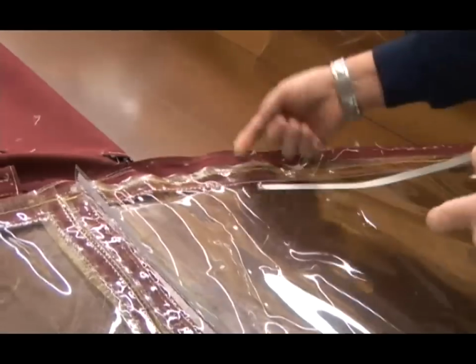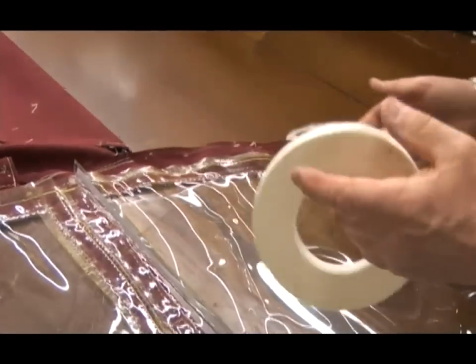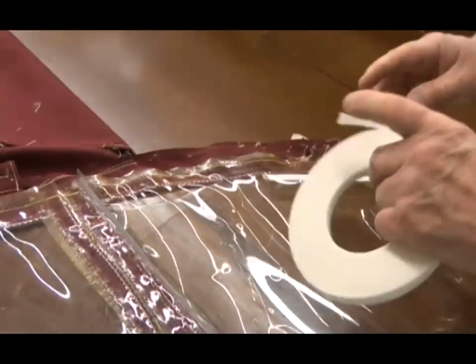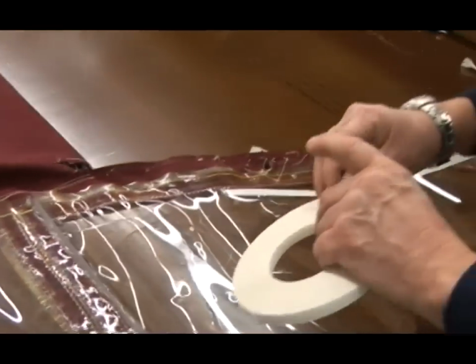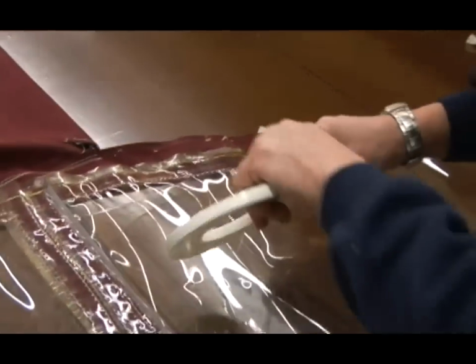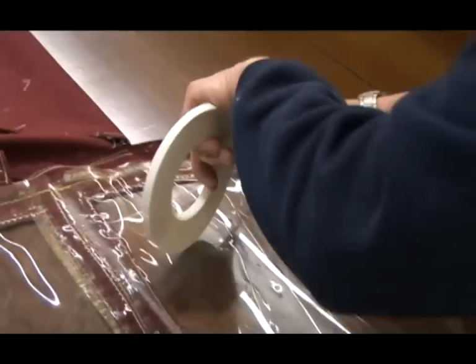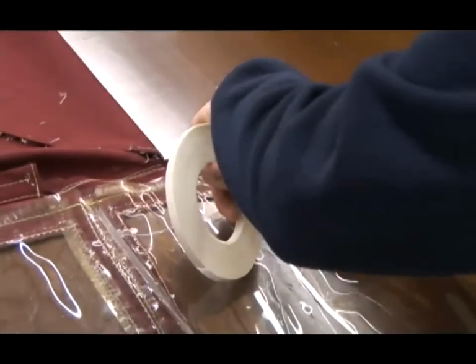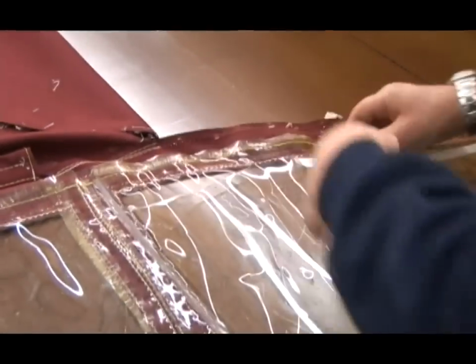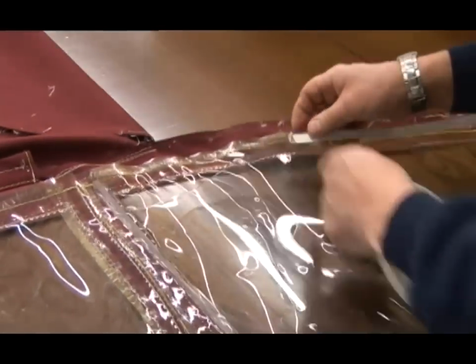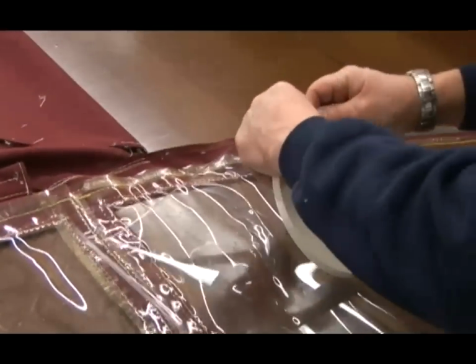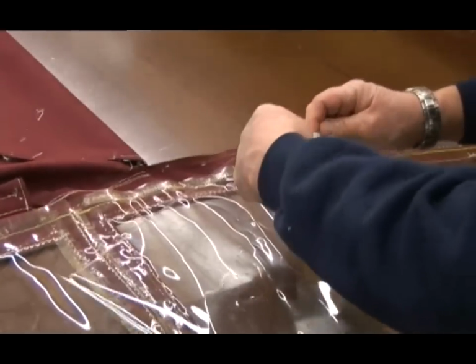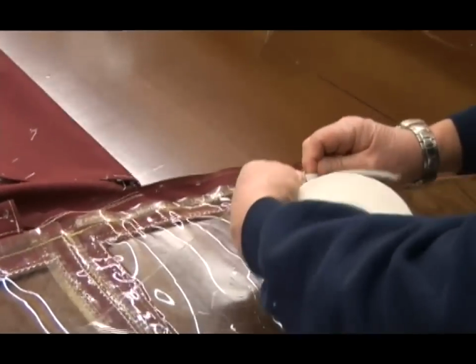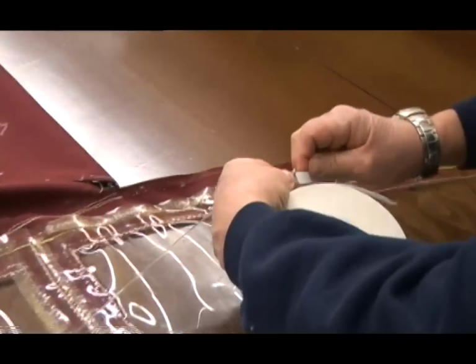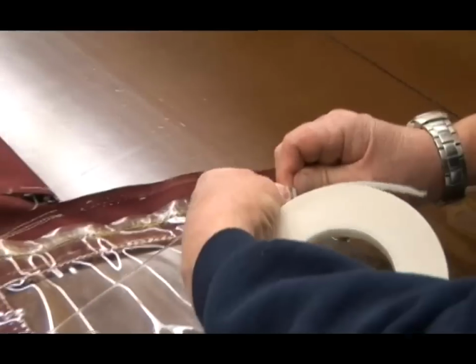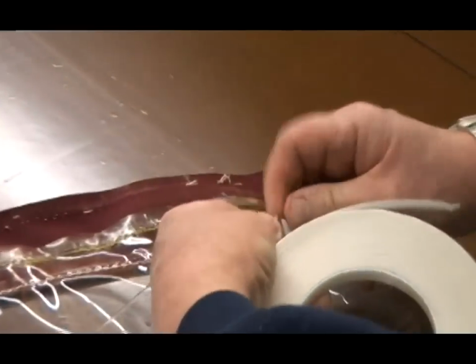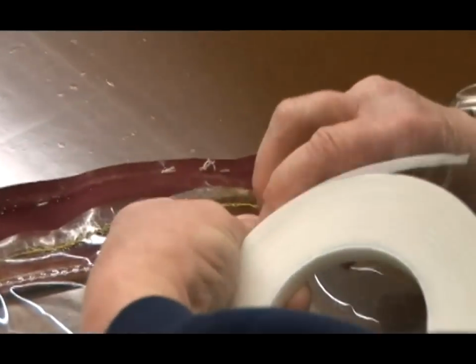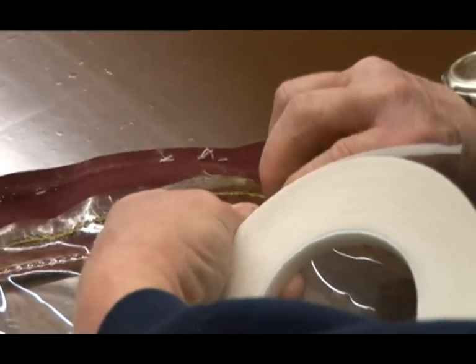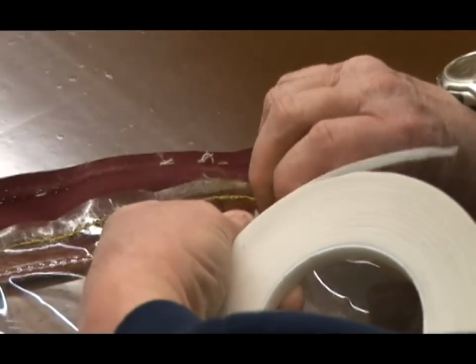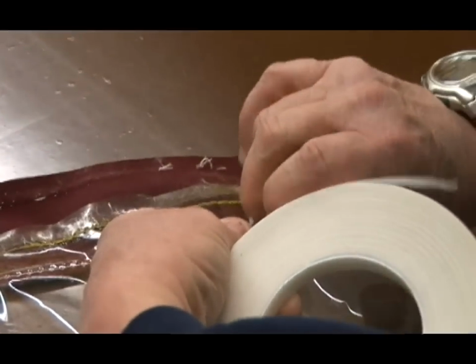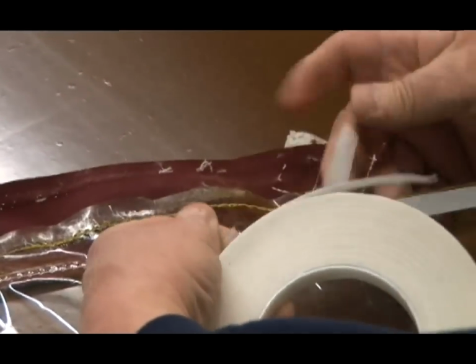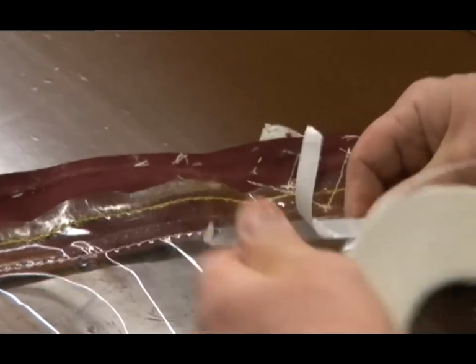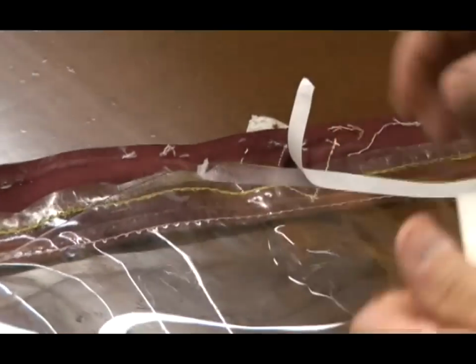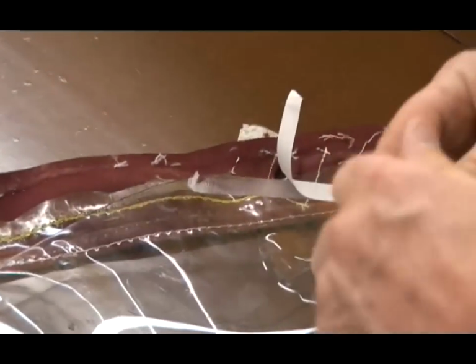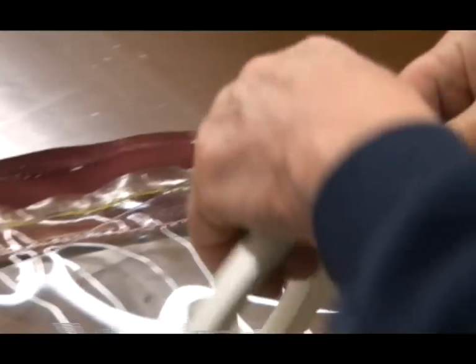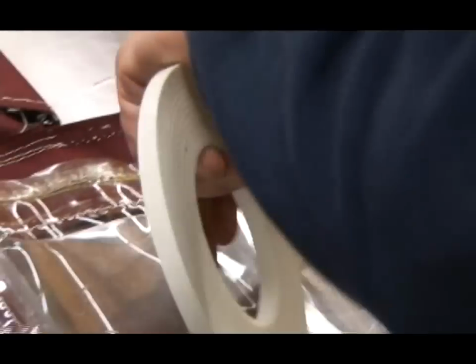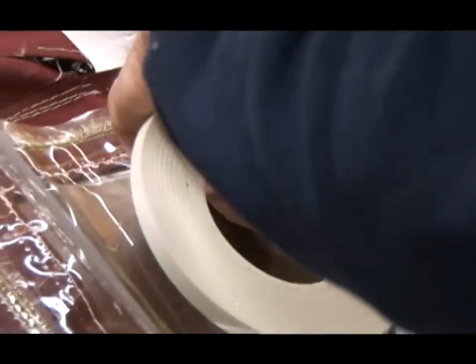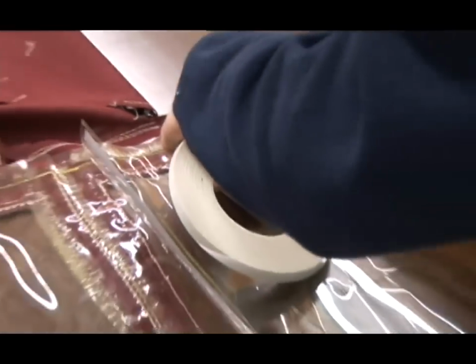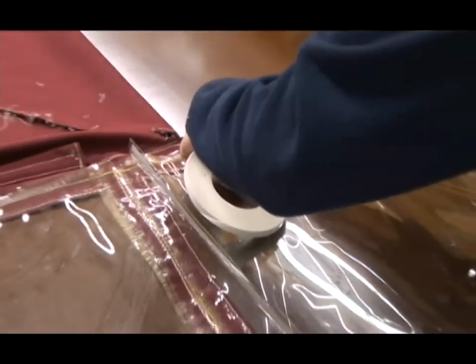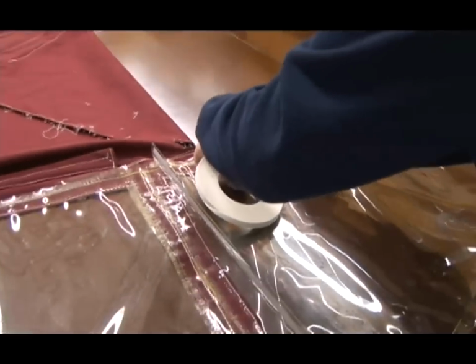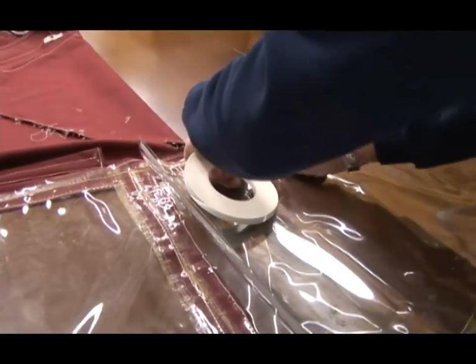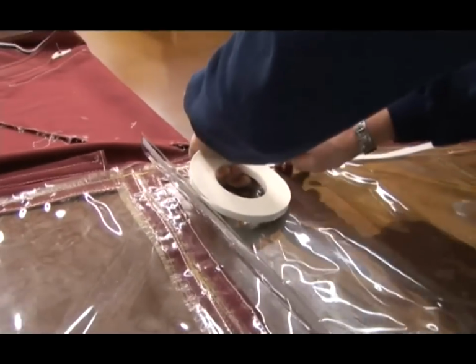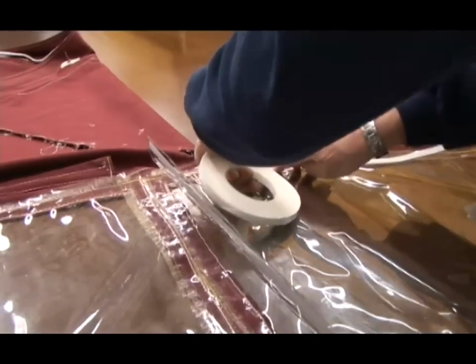Notice that I cut it simply by pulling it apart - that gives me an easy way to peel the paper backing off. I don't have to work to split the two layers as I would if I made a clean cut with a pair of scissors.